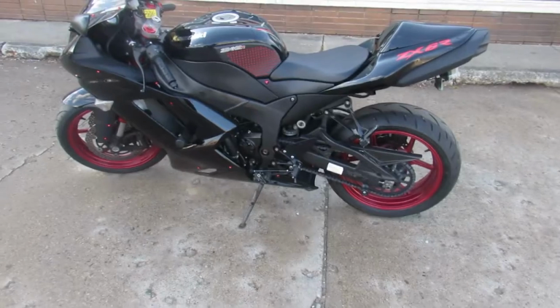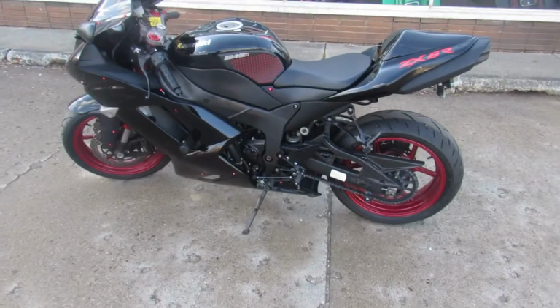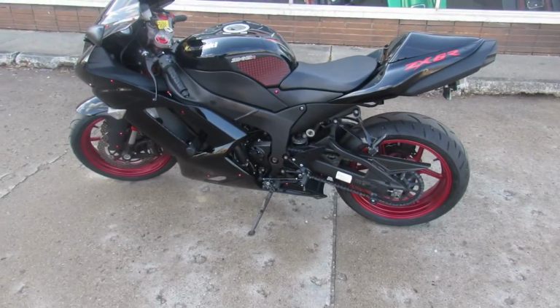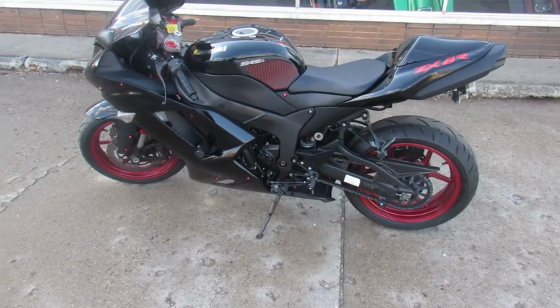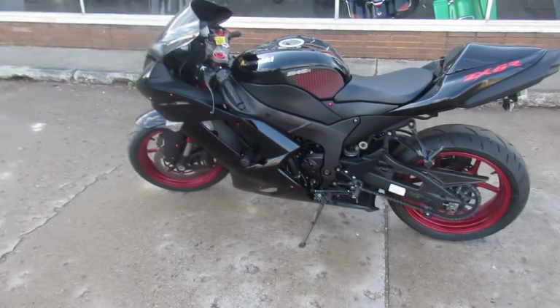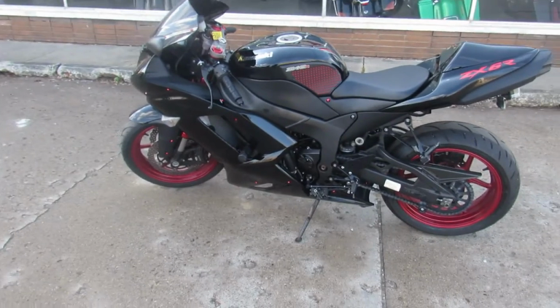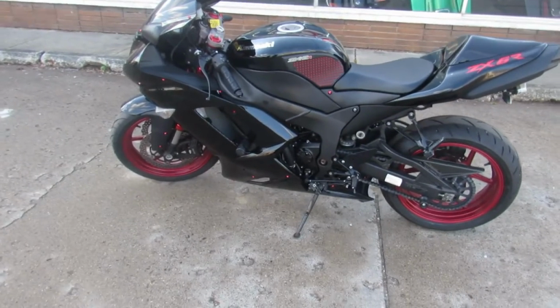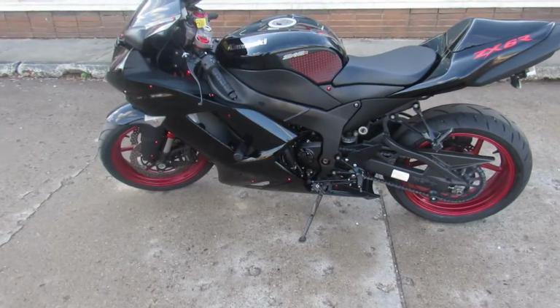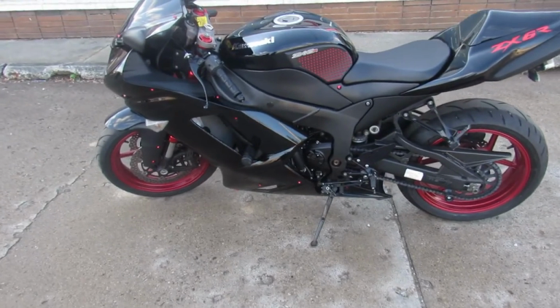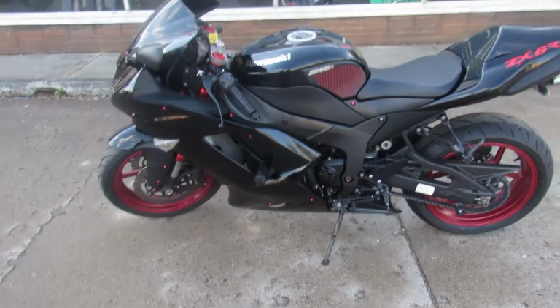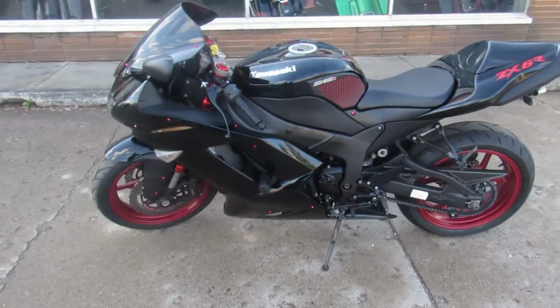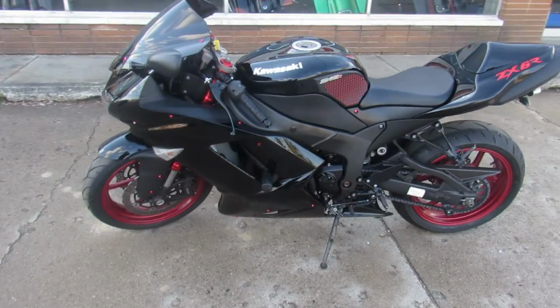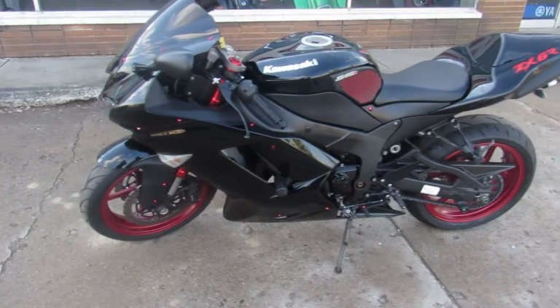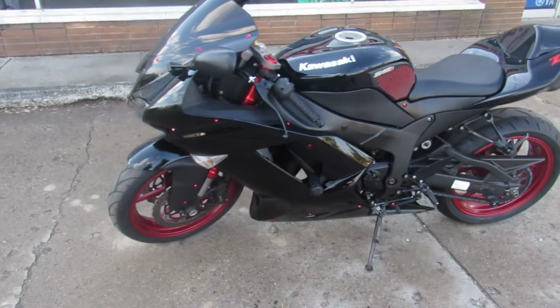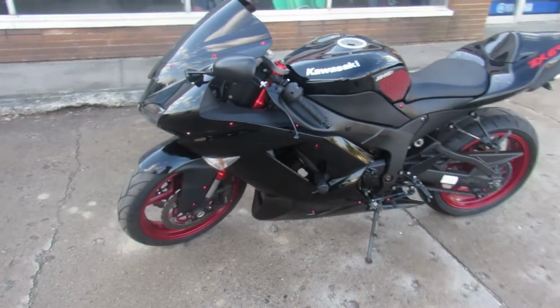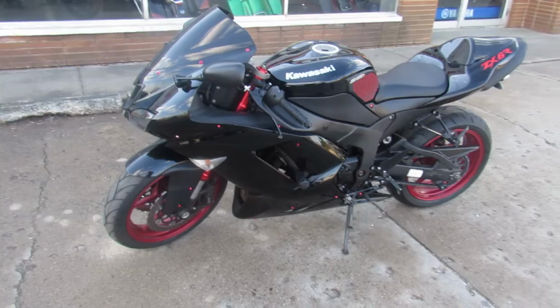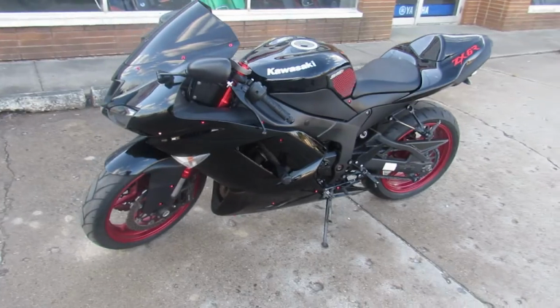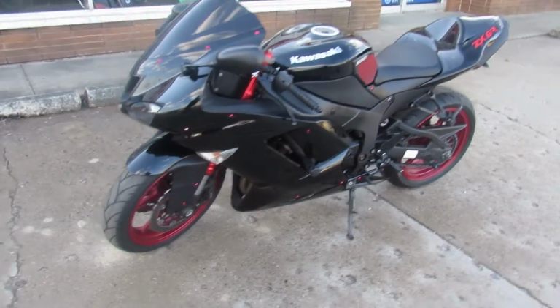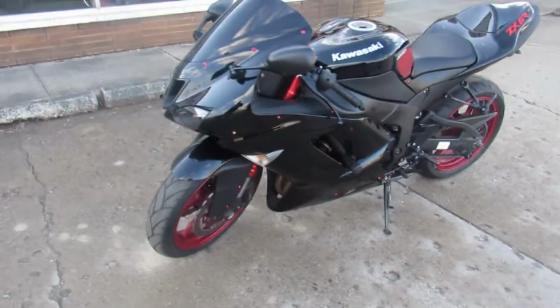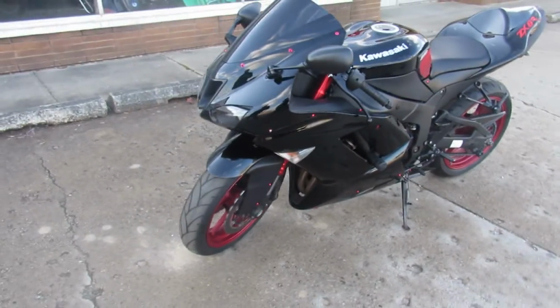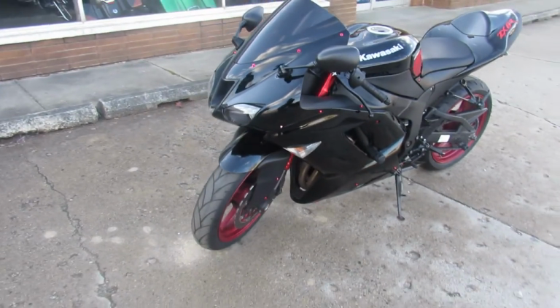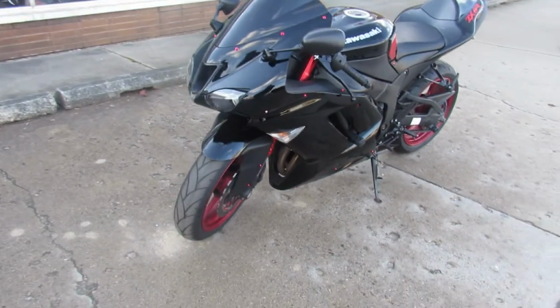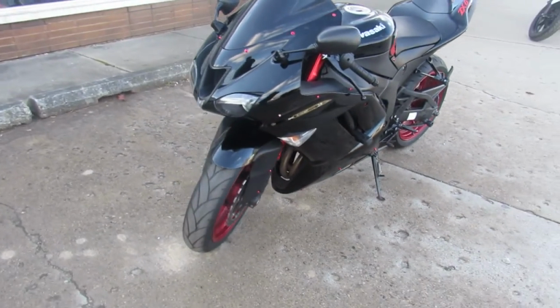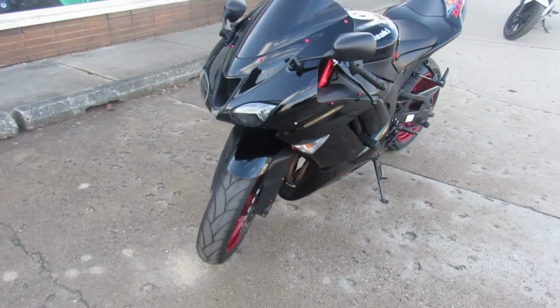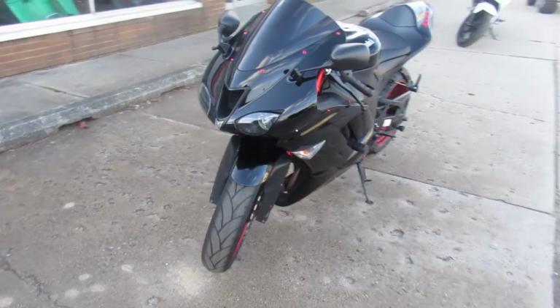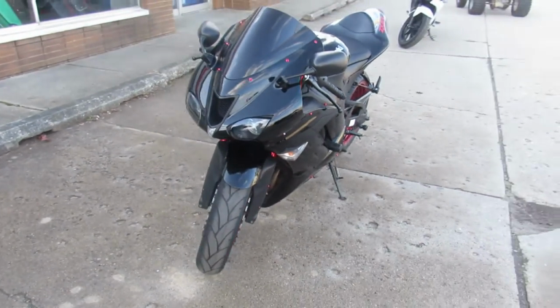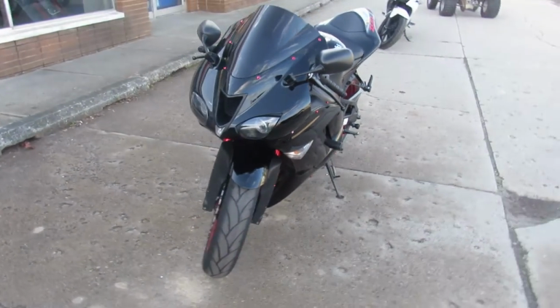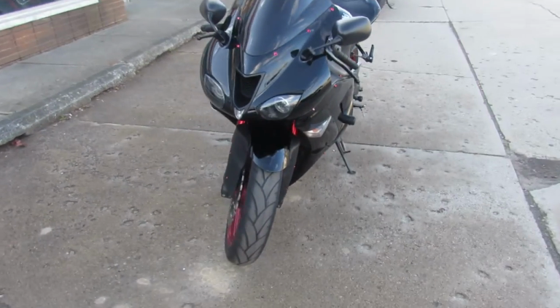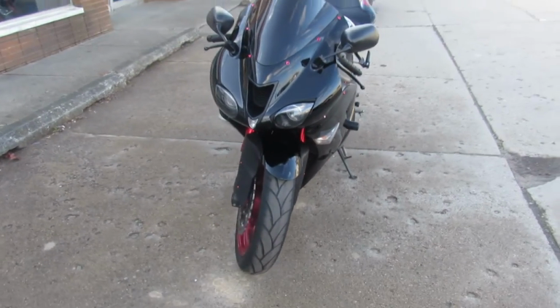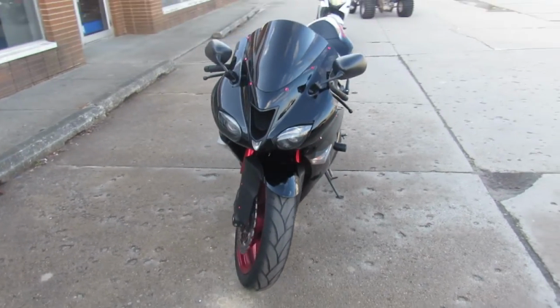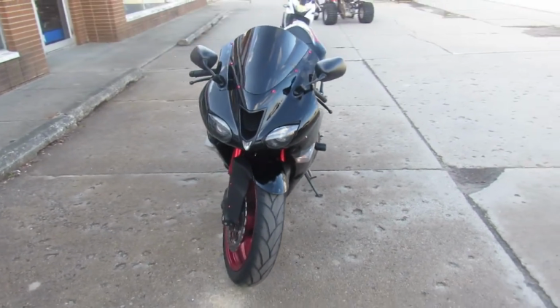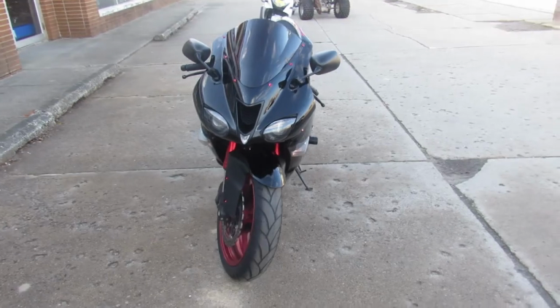Hey guys, it's Approval Powersports doing some videos on the used sport bikes we just got in. We're unloading these things every day. We've got another semi-load coming in. We have over 150 used sport bikes in our showroom to take a look at.